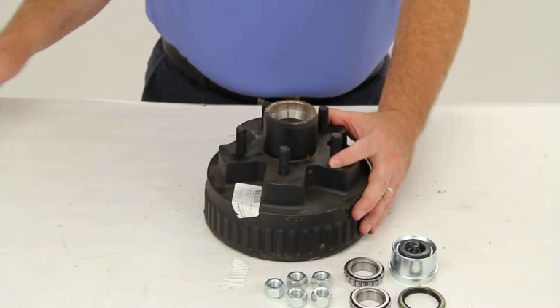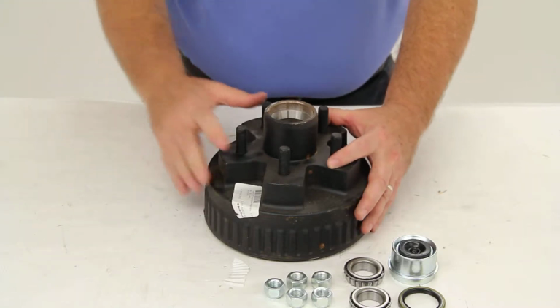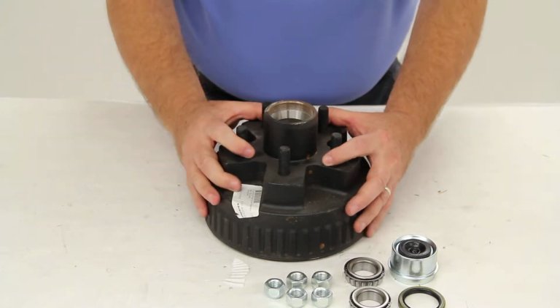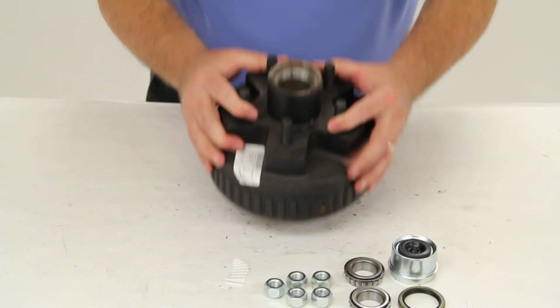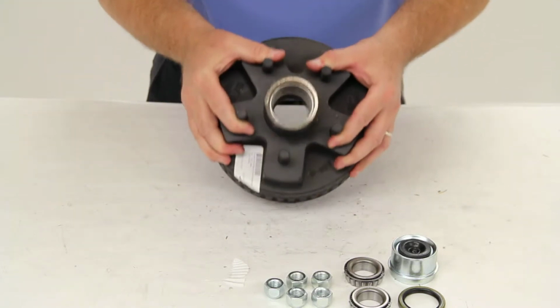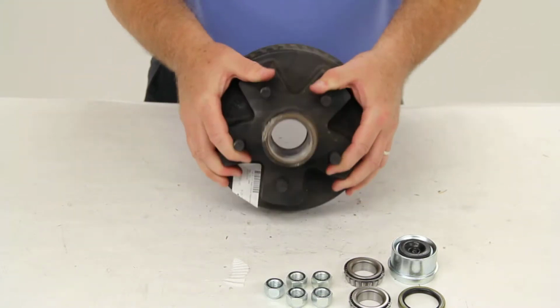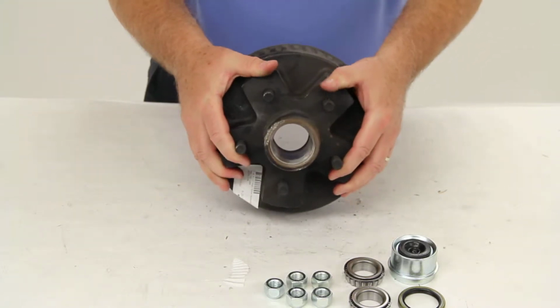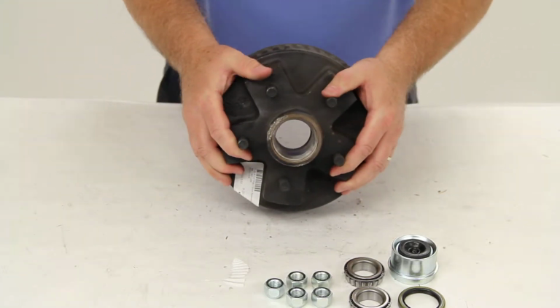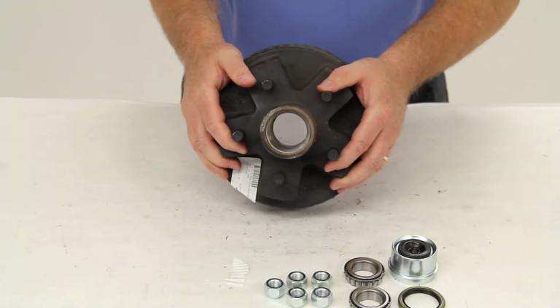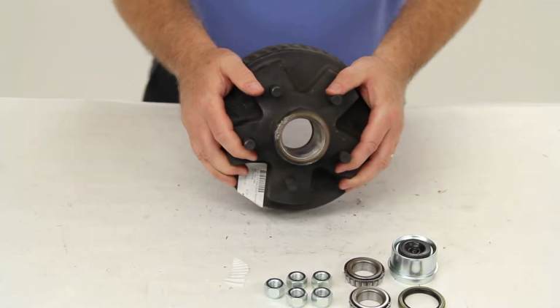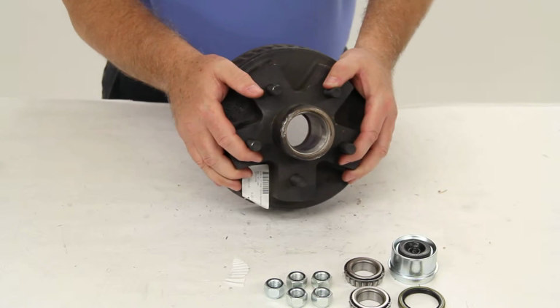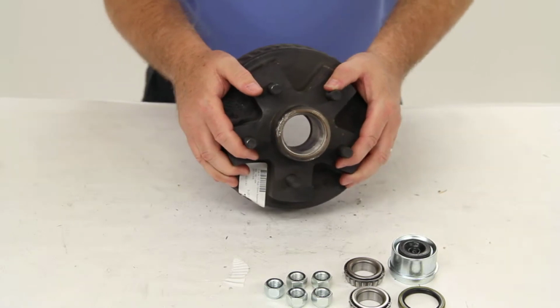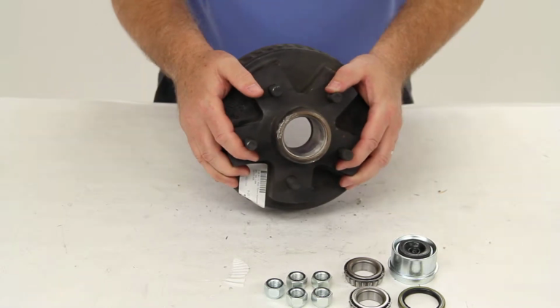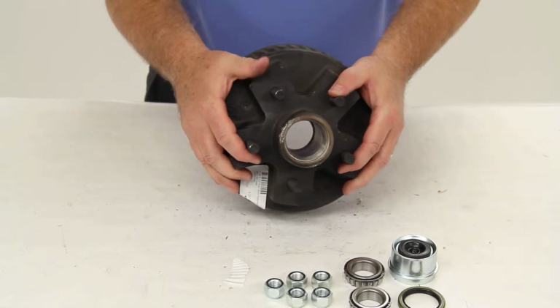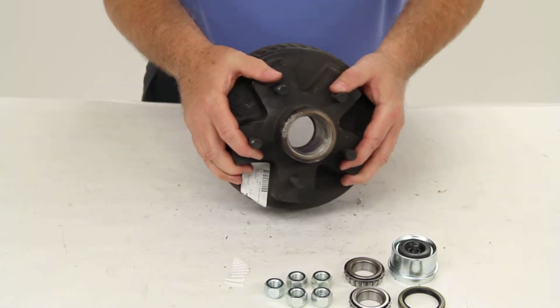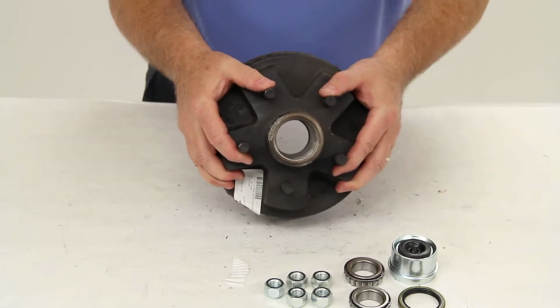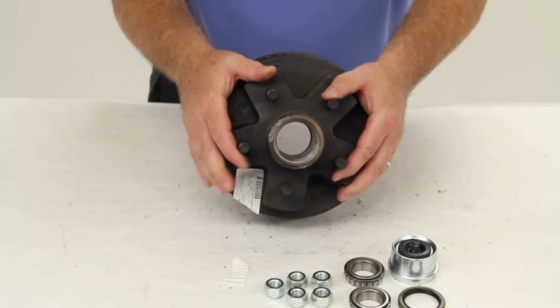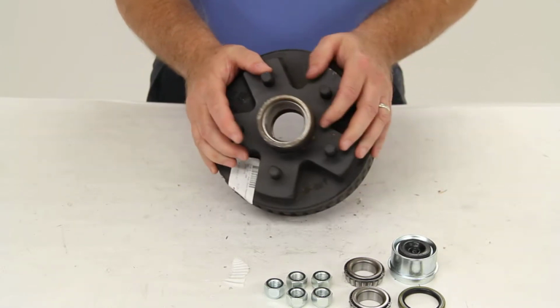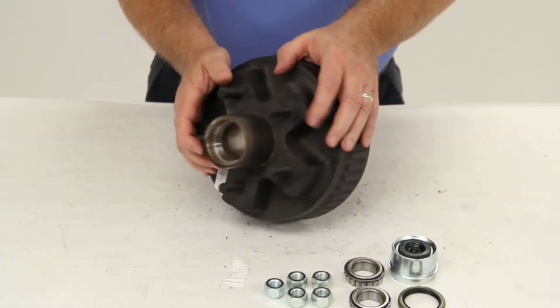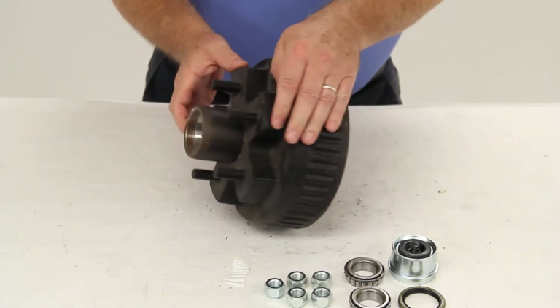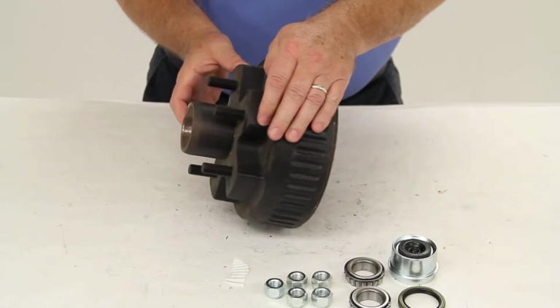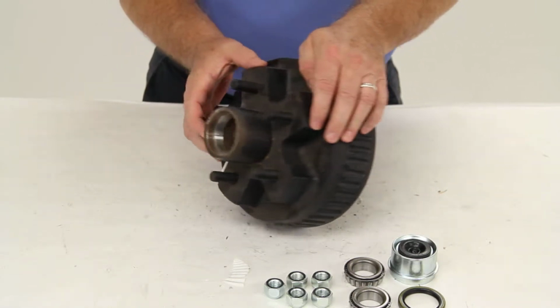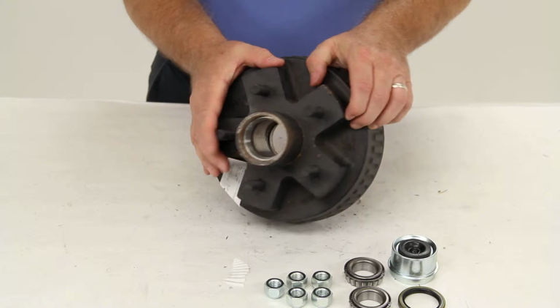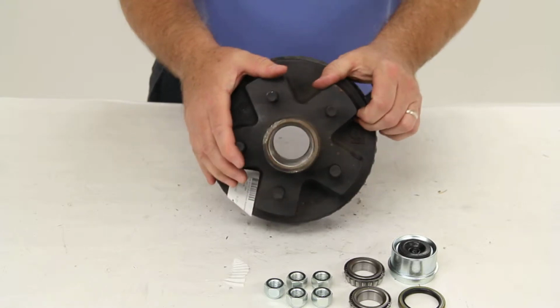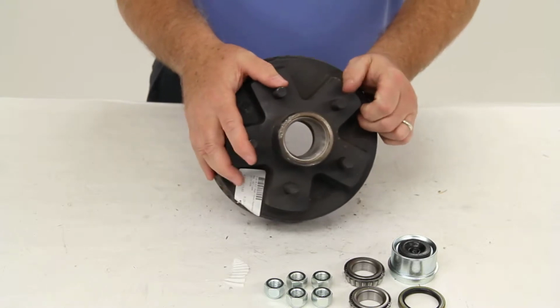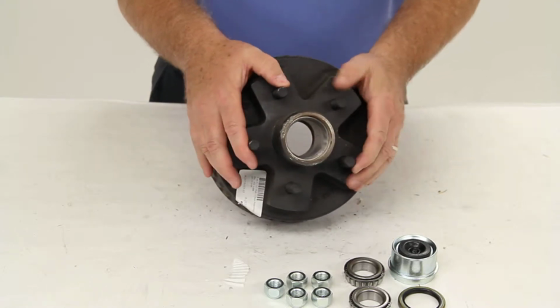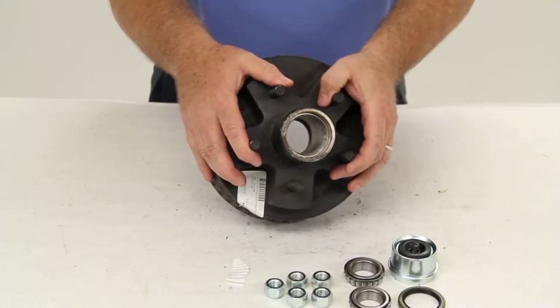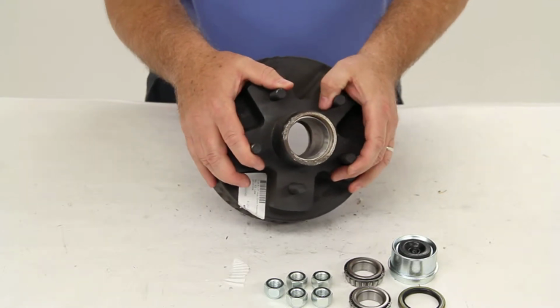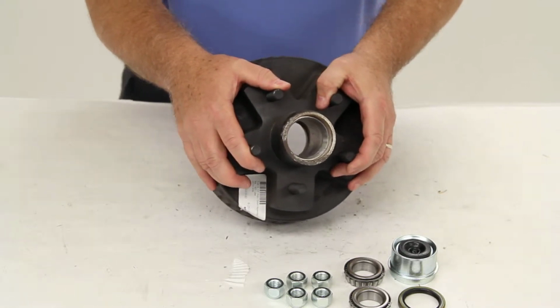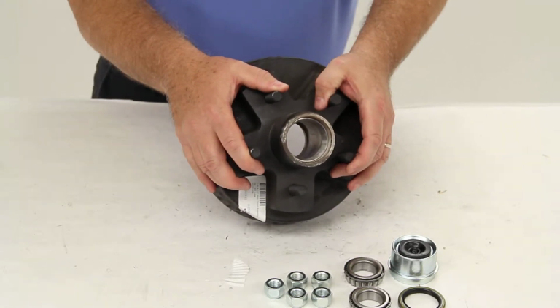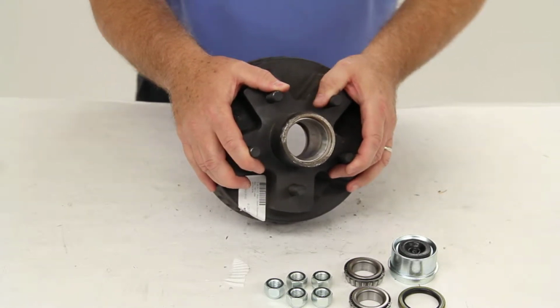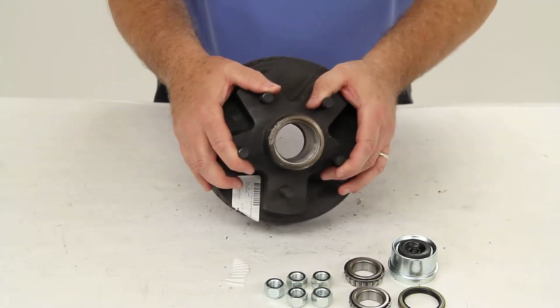Today we're going to review part number 8-257-5UC3-EZ. This is the Dexter trailer hub and drum assembly for 2,000 pound axles with electric brakes.